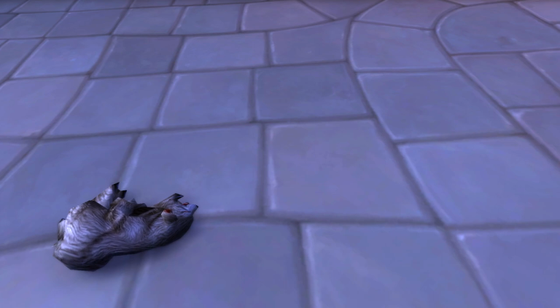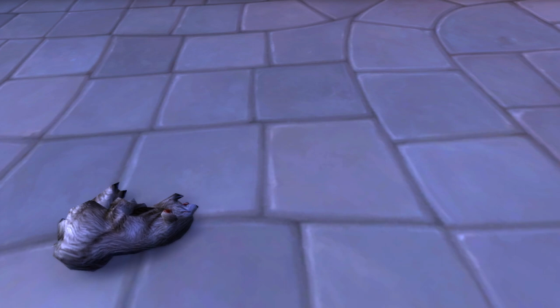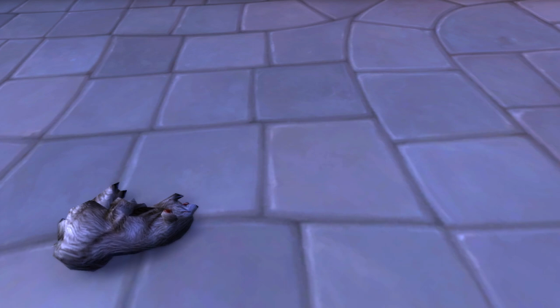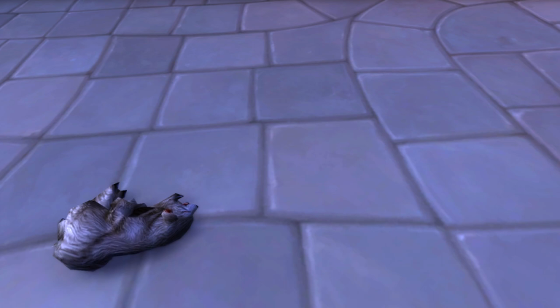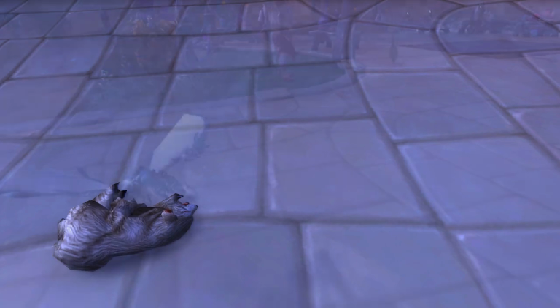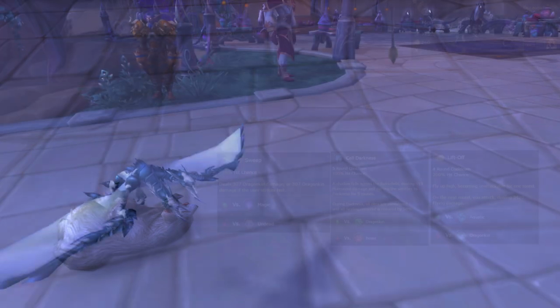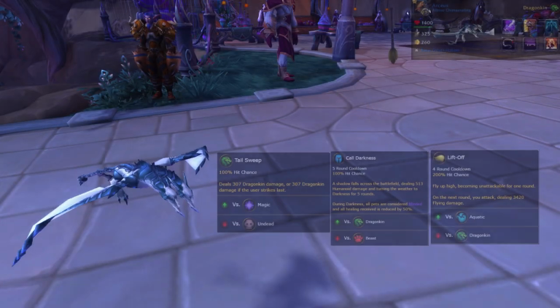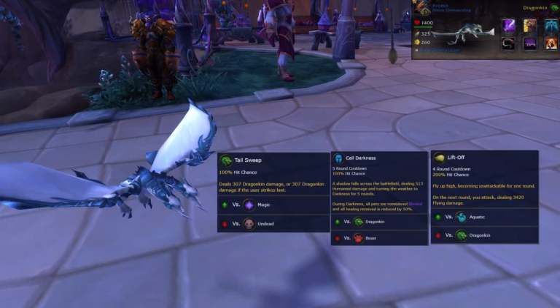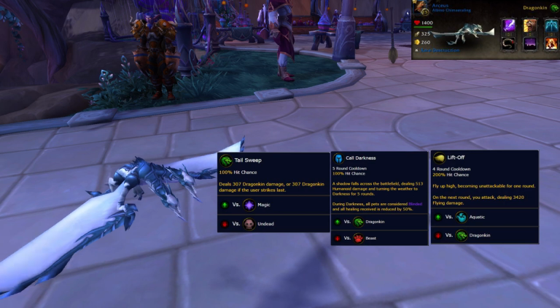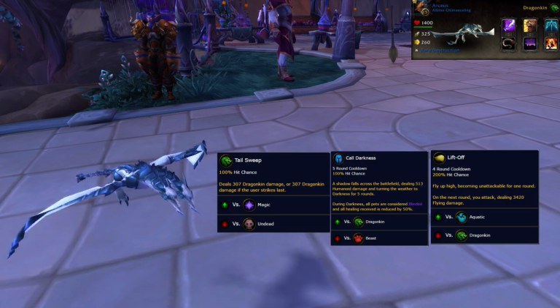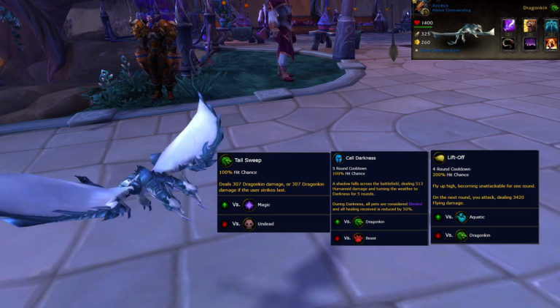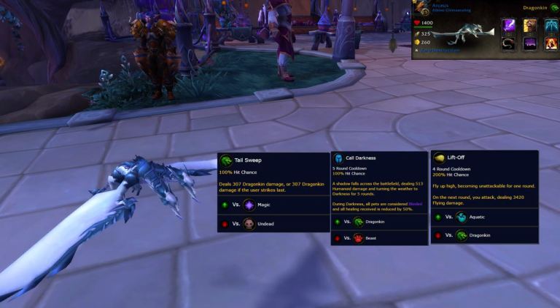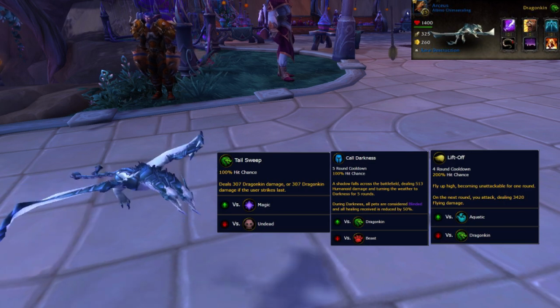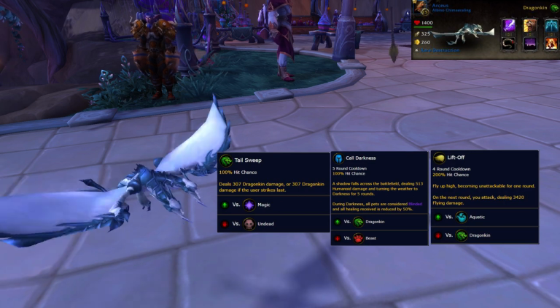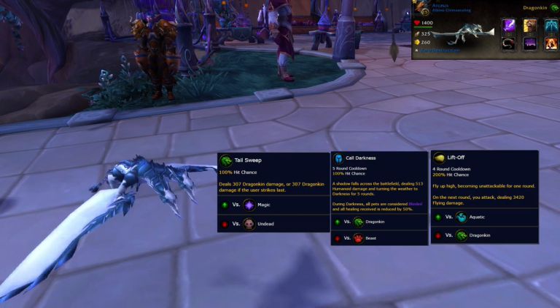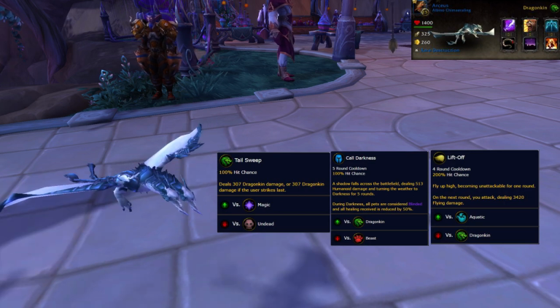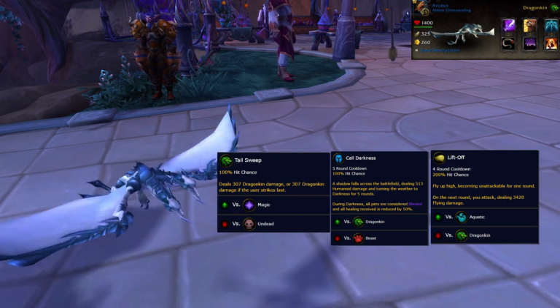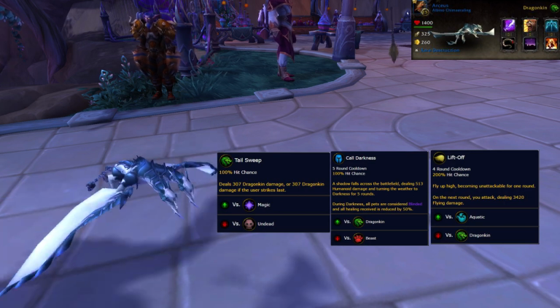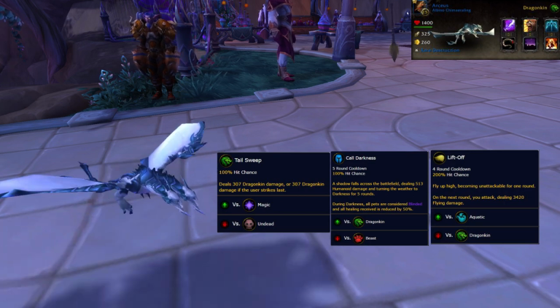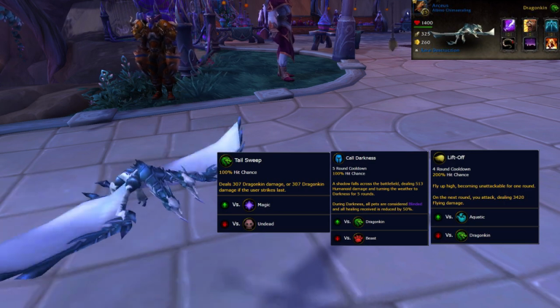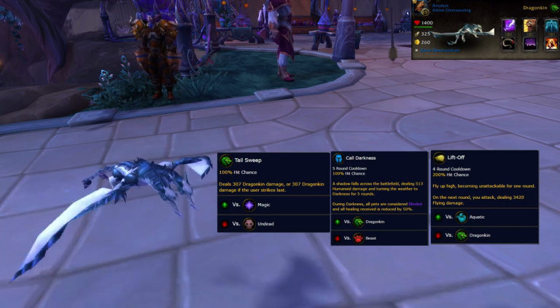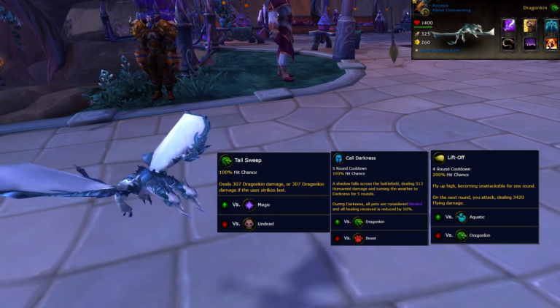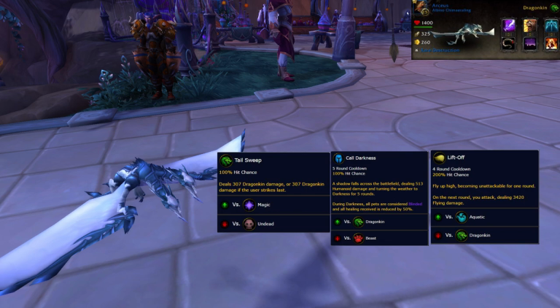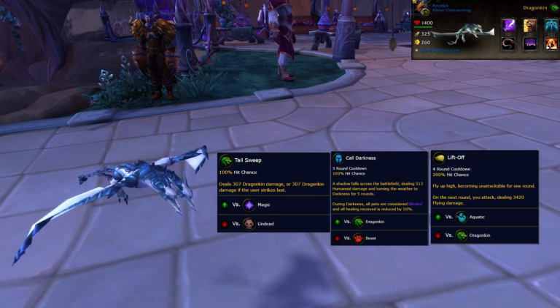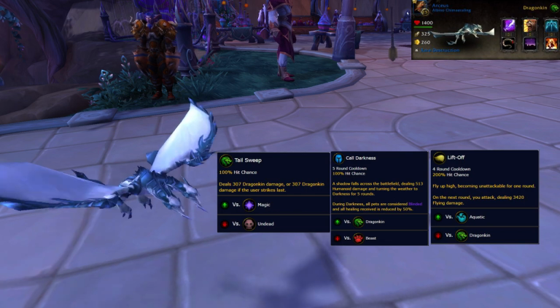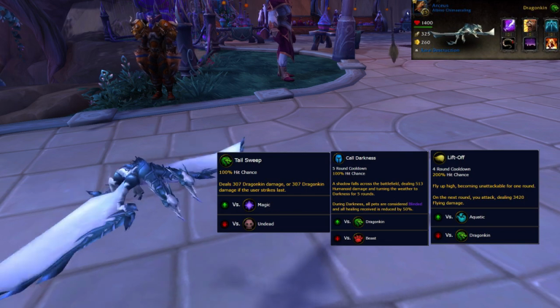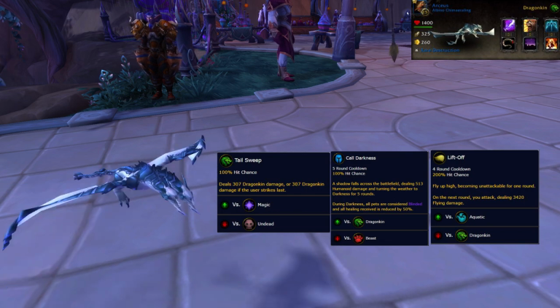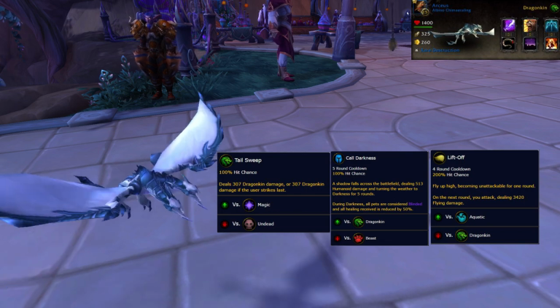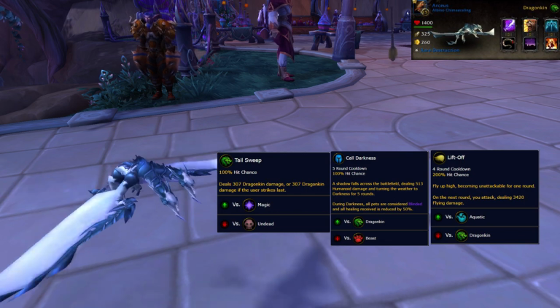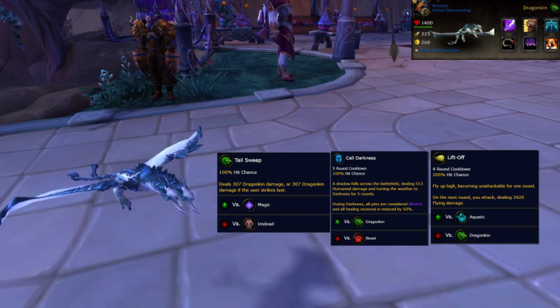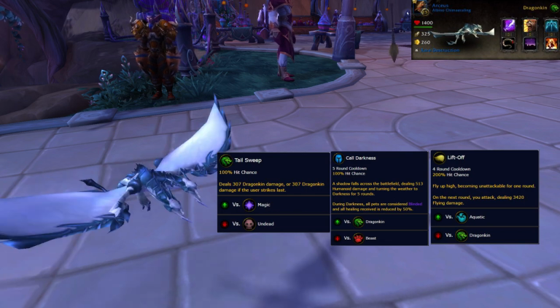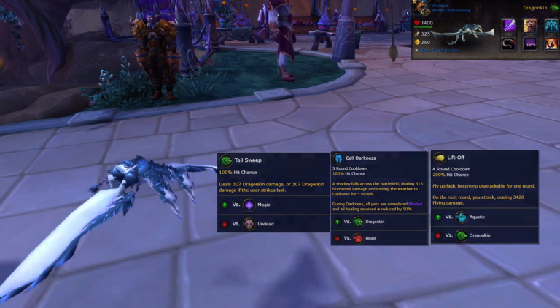Today I have my Ash Maw Cub in the leveling slot. In my third slot, I have my Albino Camaroling with Tail Sweep, Call Darkness, and Liftoff. You can use any pet that has Liftoff and Dragonkin damage, such as any of the Cloud Serpent Hatchlings.